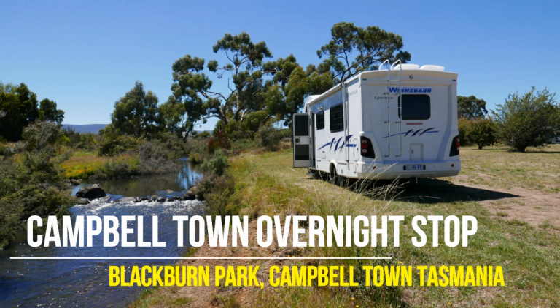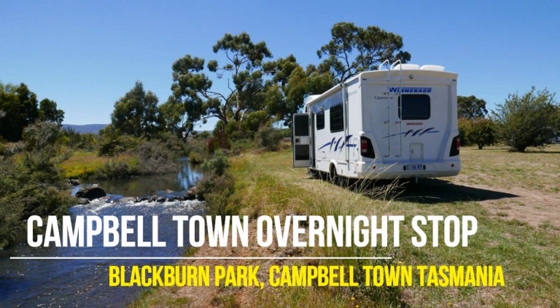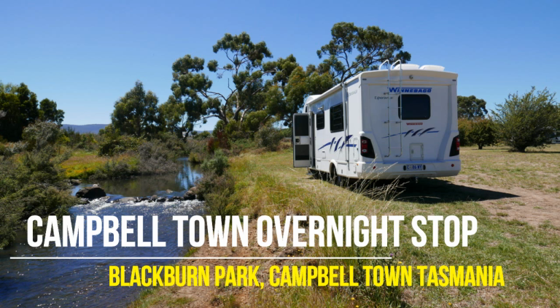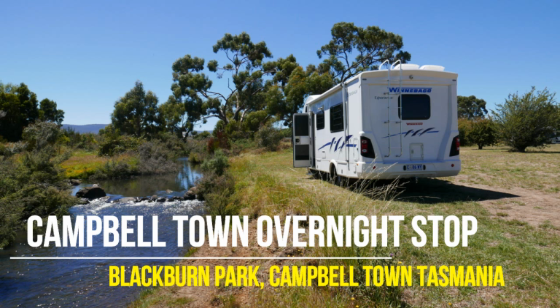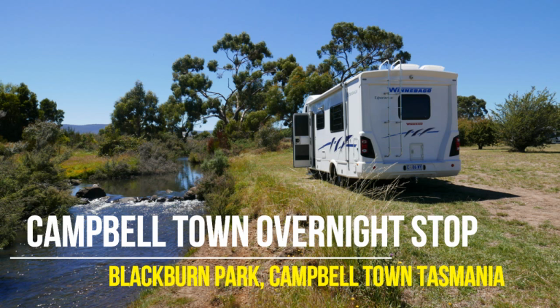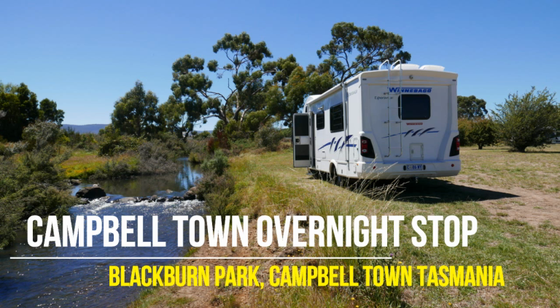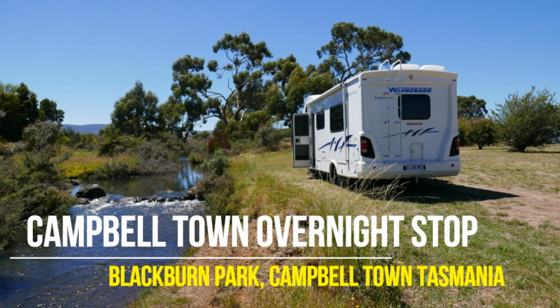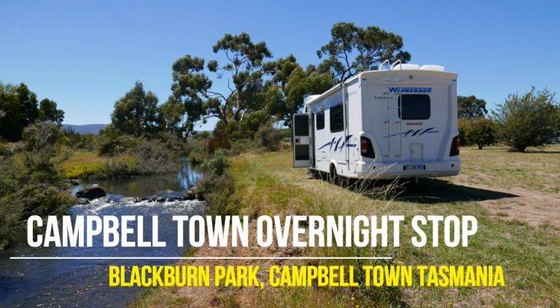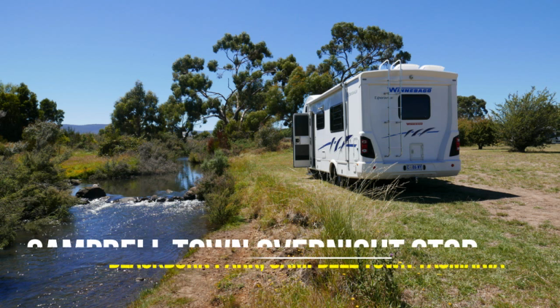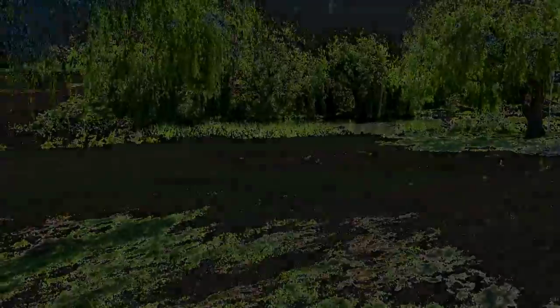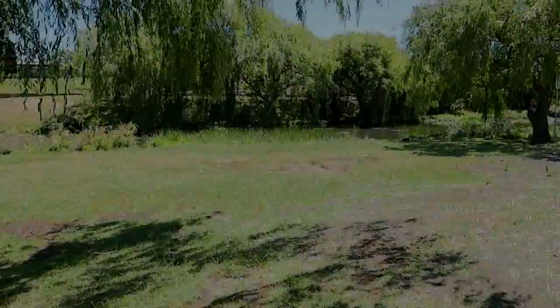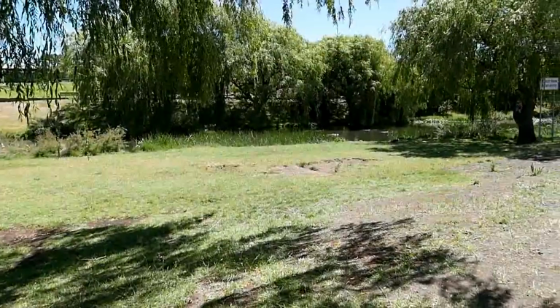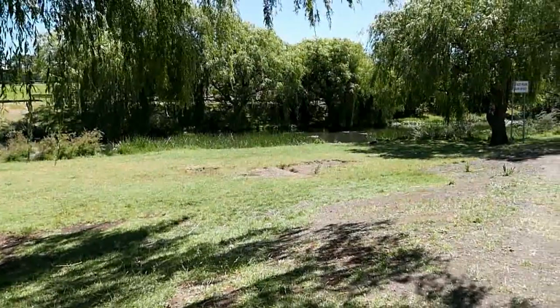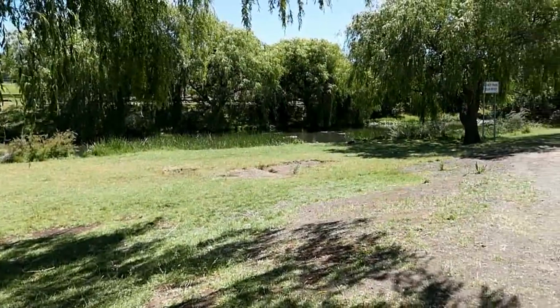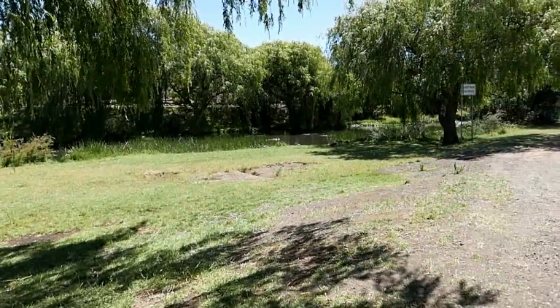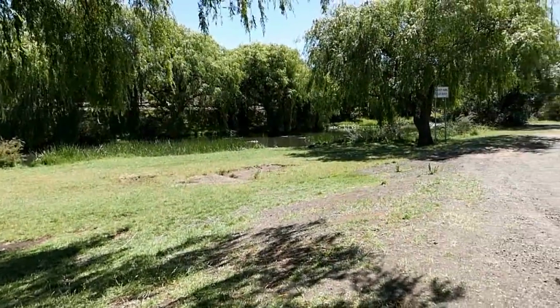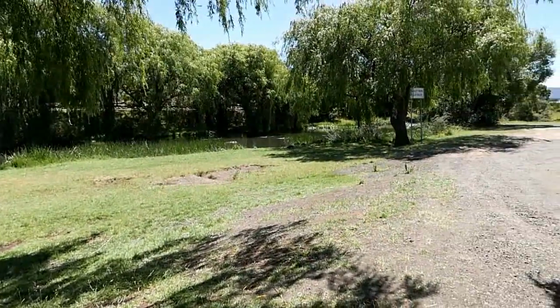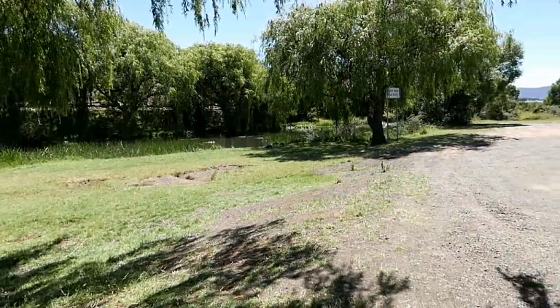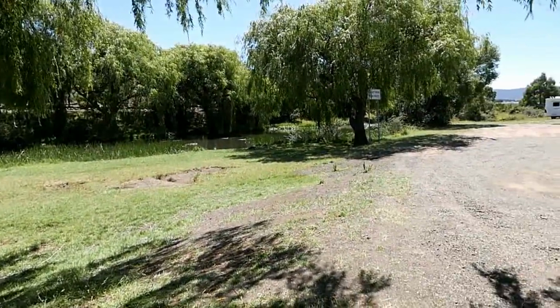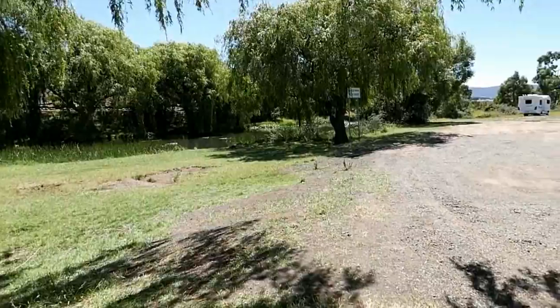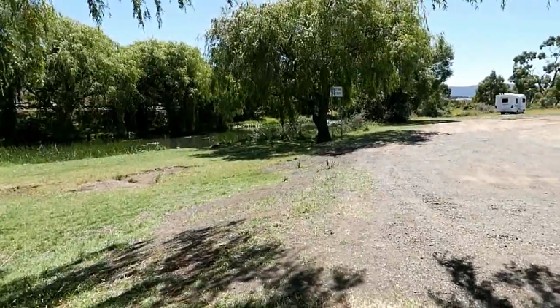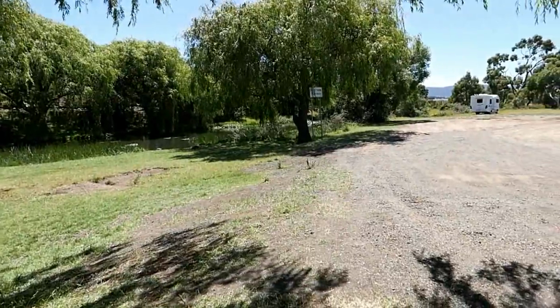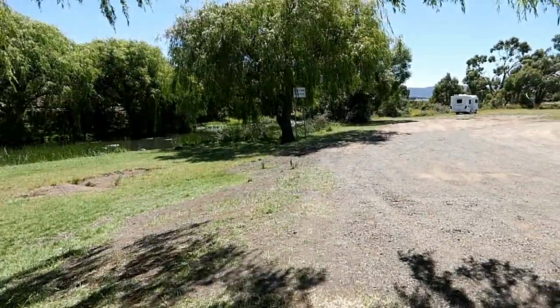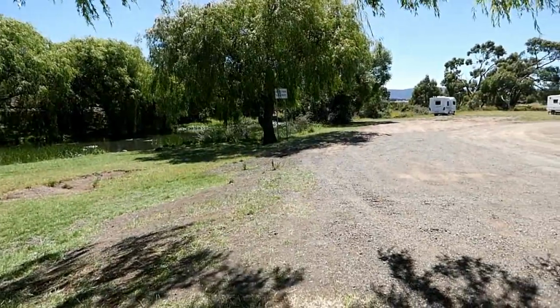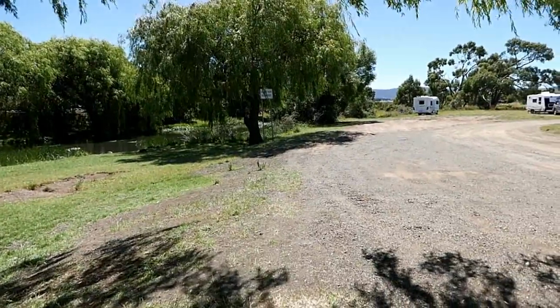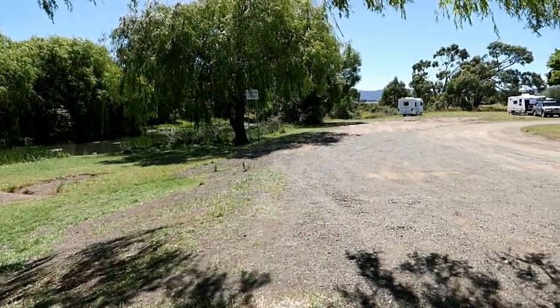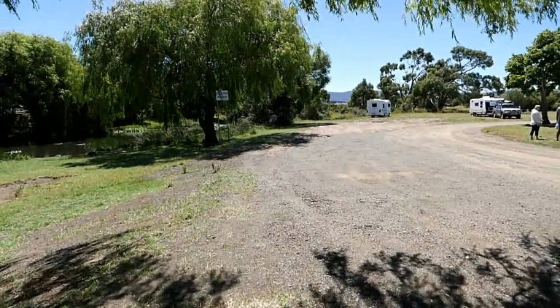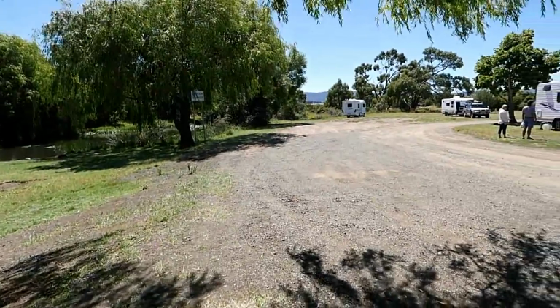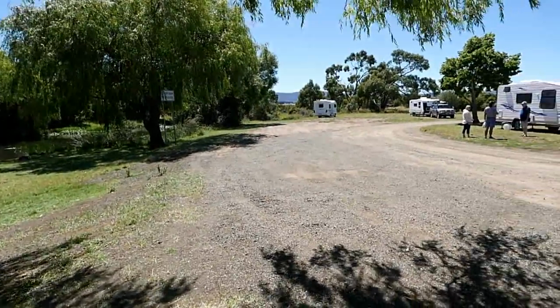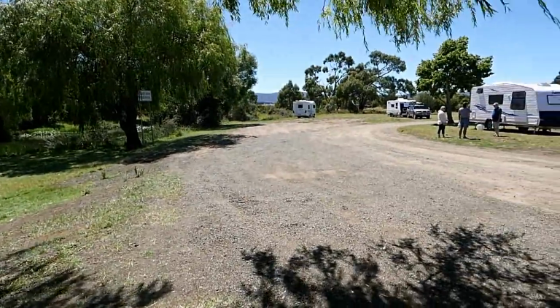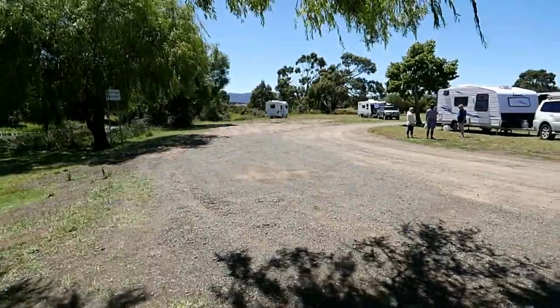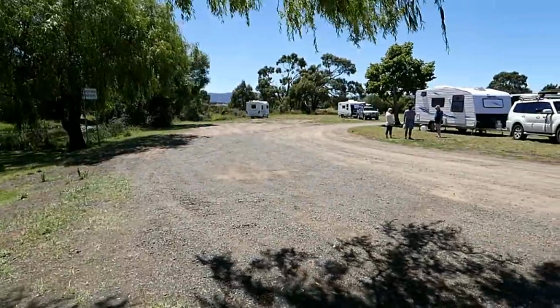Campbelltown is a small town in Tasmania located on the Midland Highway that connects Hobart with Launceston. Campbelltown is an RV friendly town and at Blackburn Park you can stay for free for up to two nights.